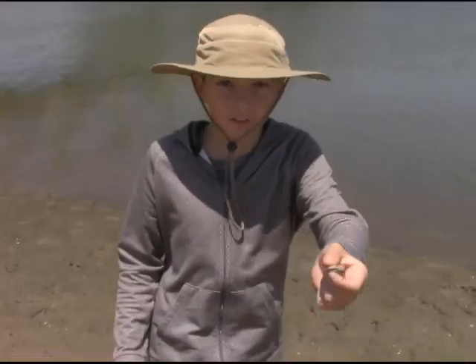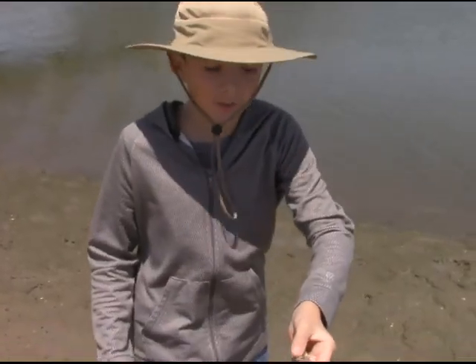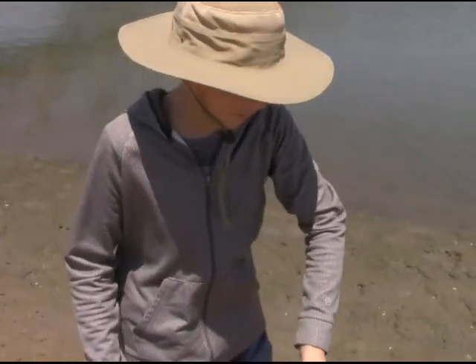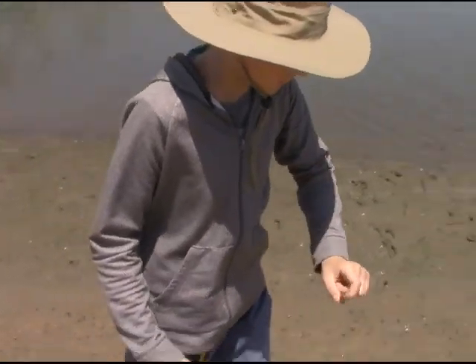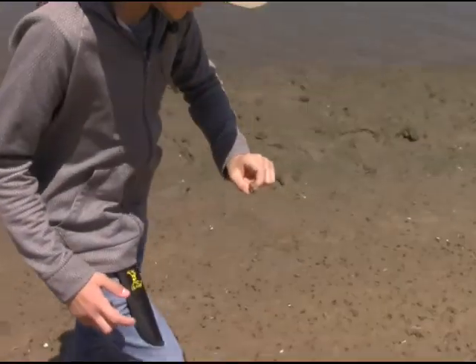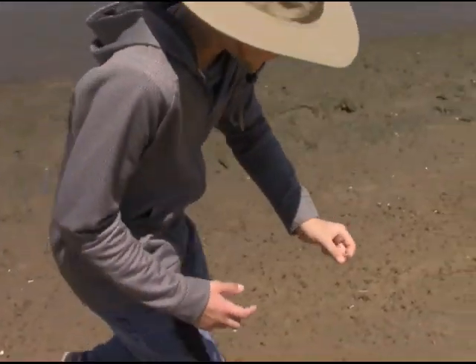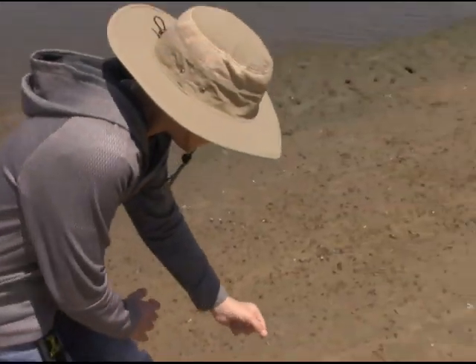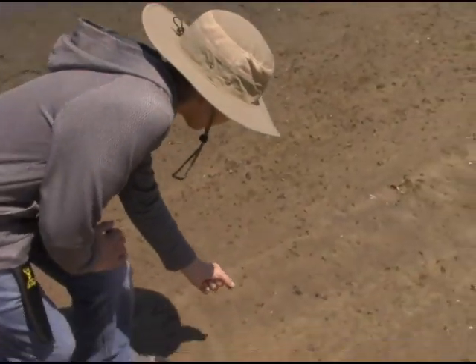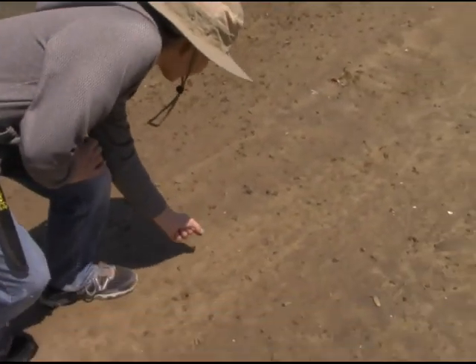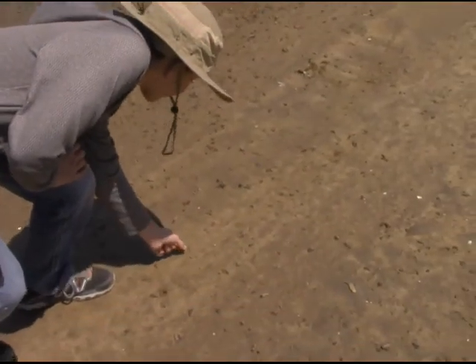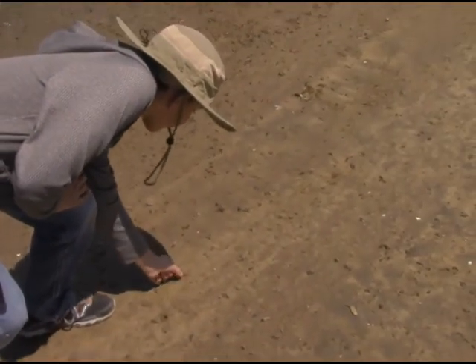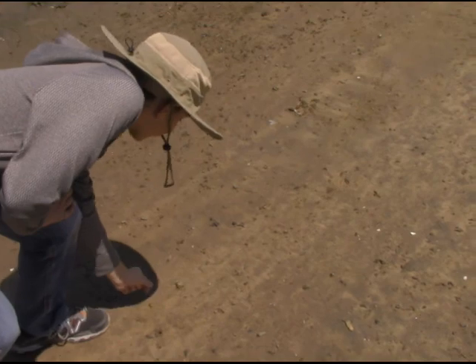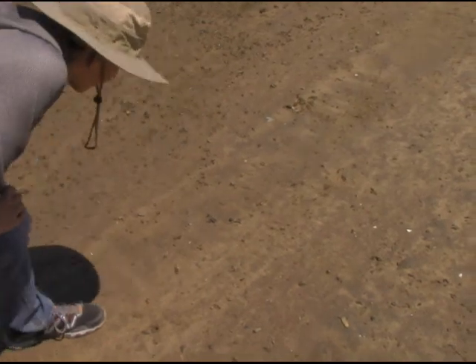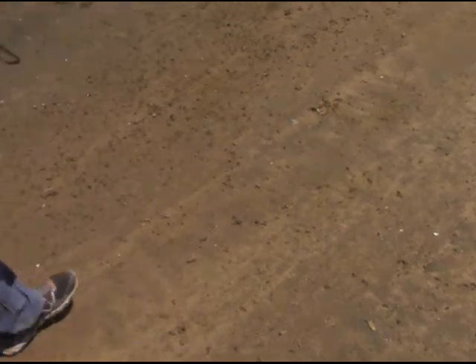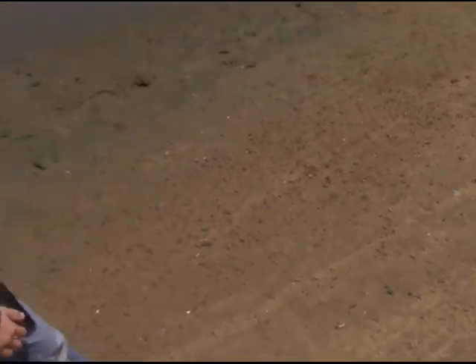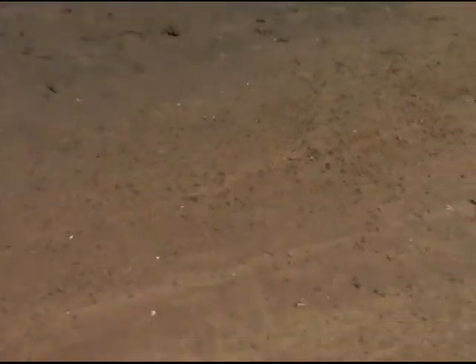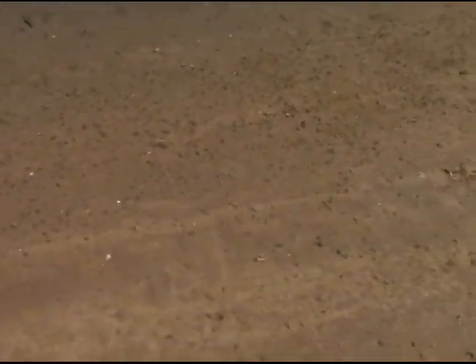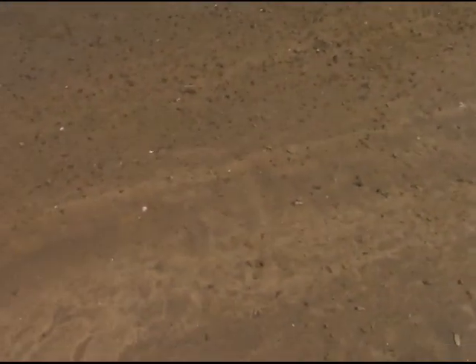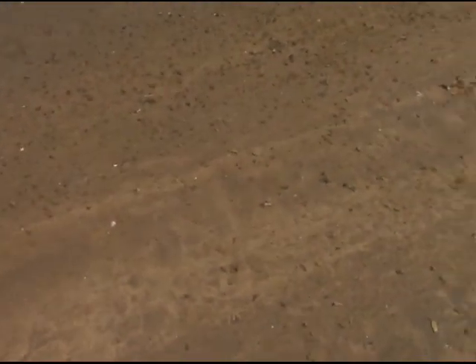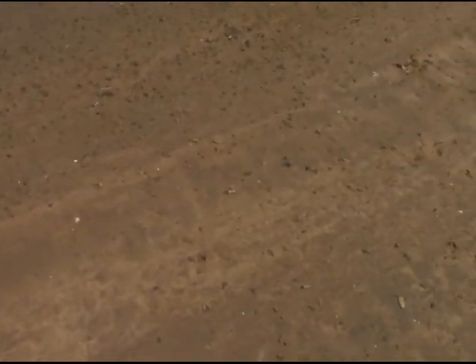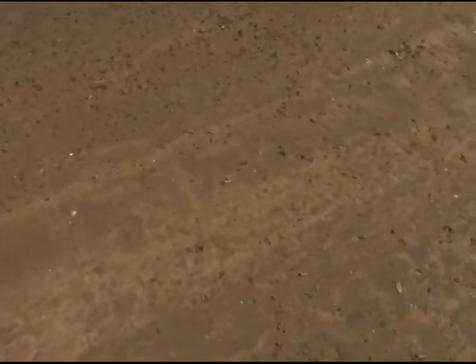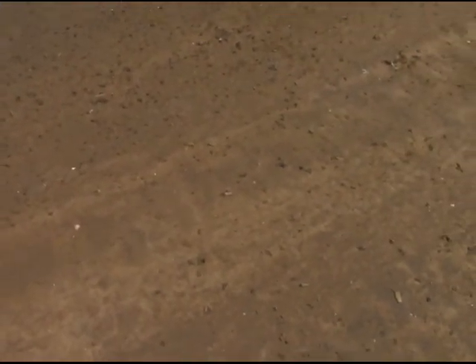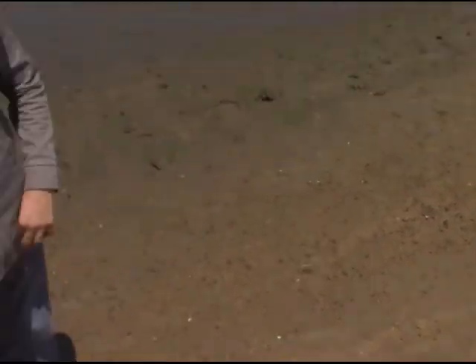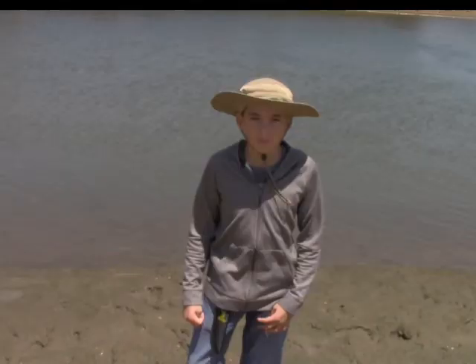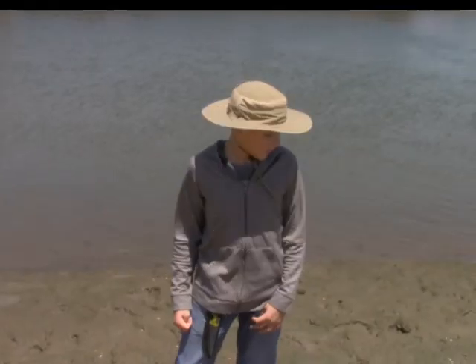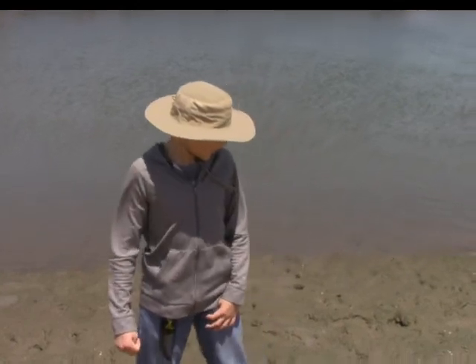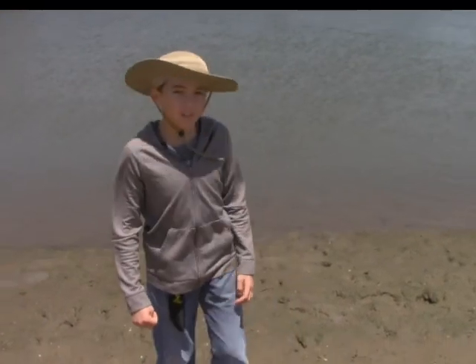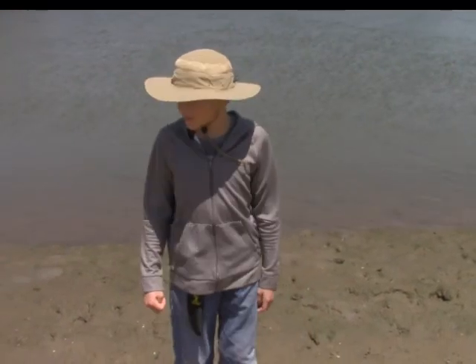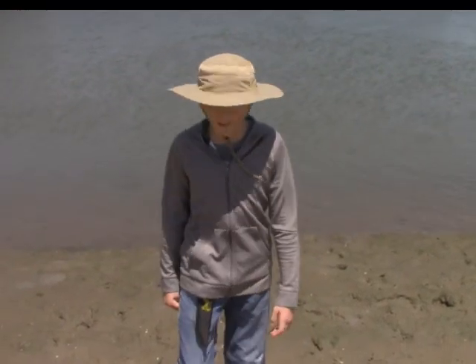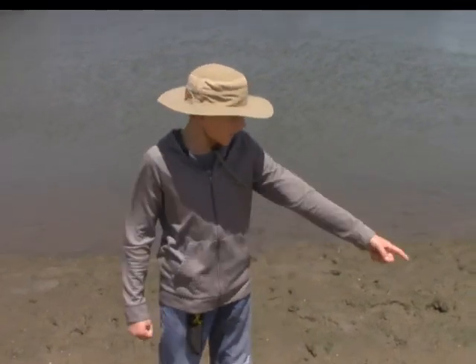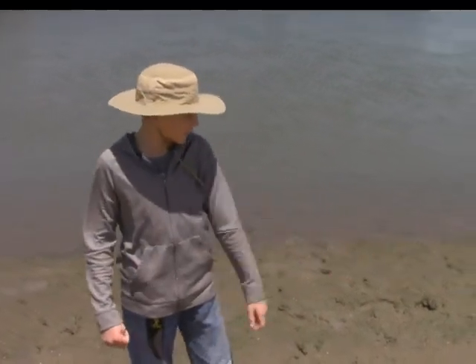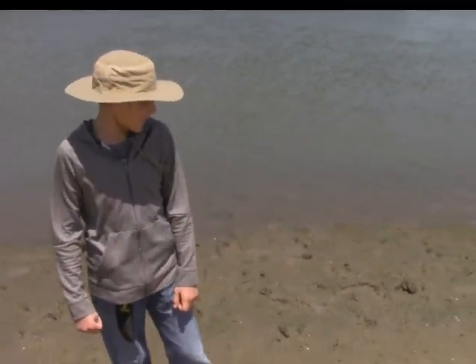Let's let him go. He's back out in his natural environment.